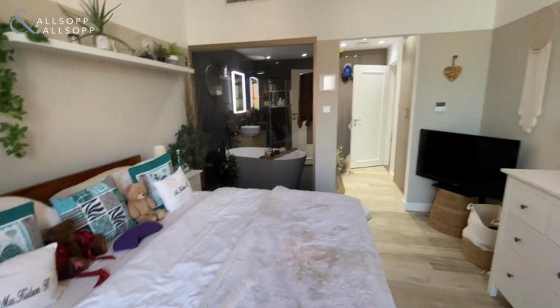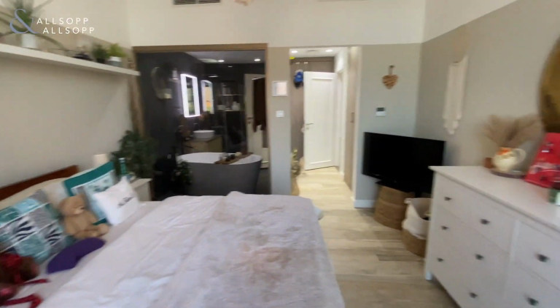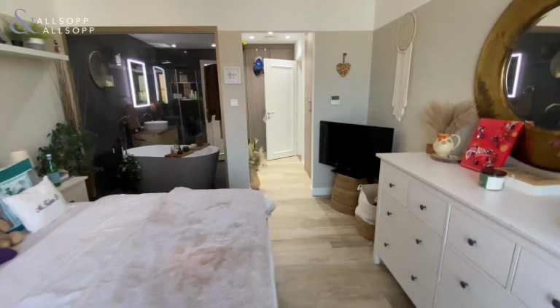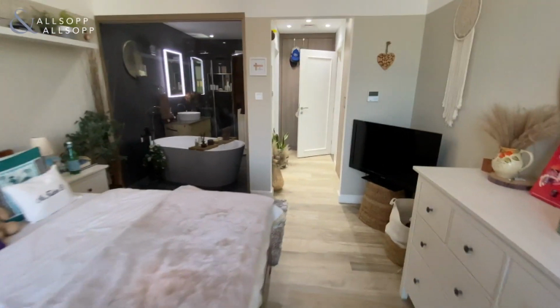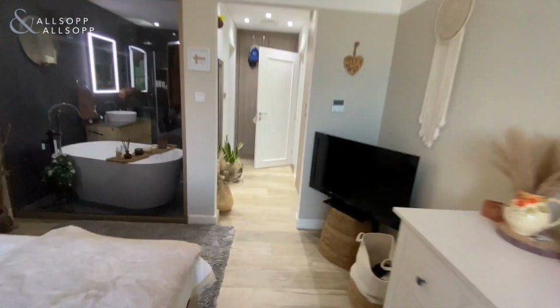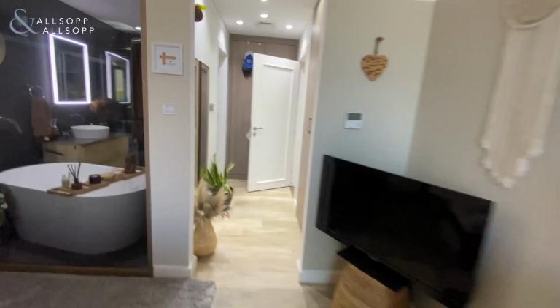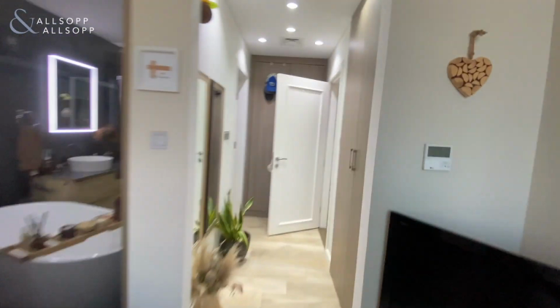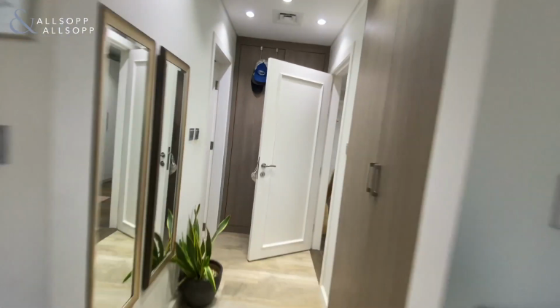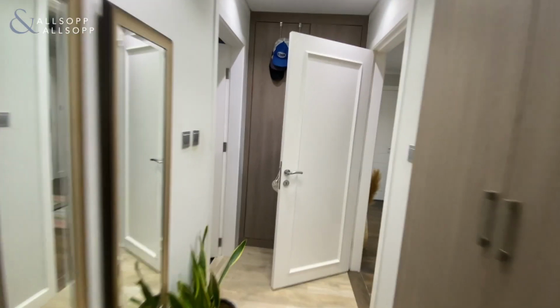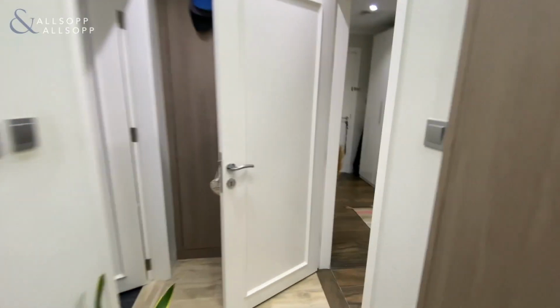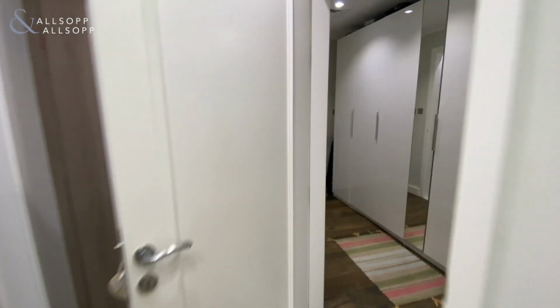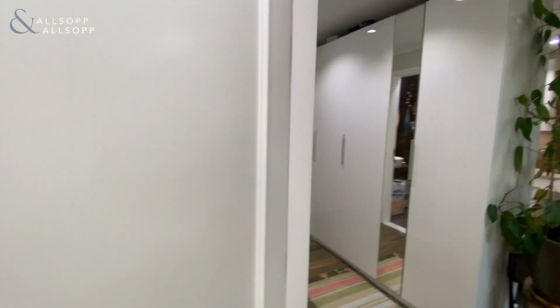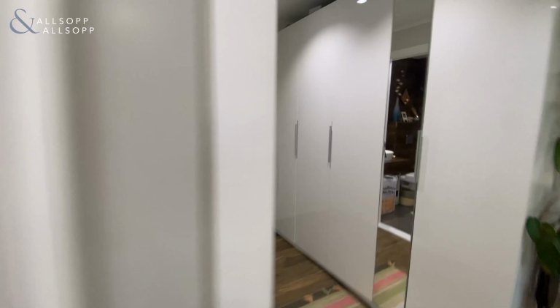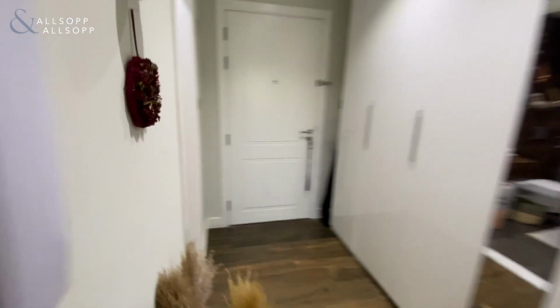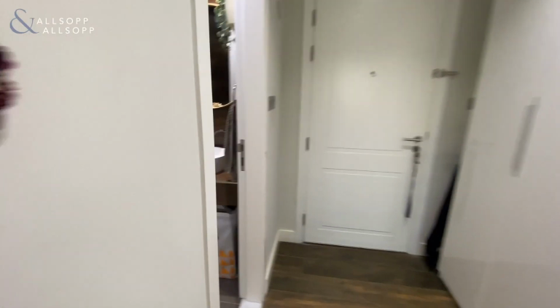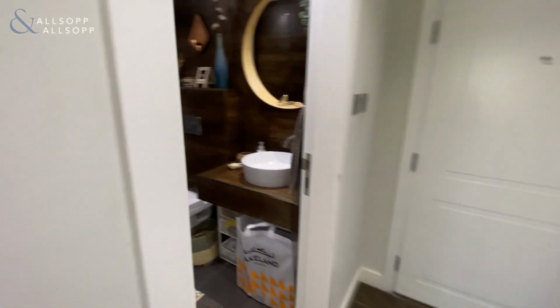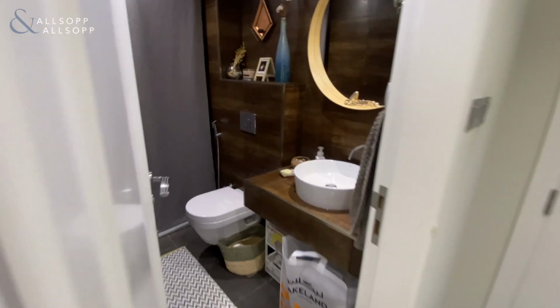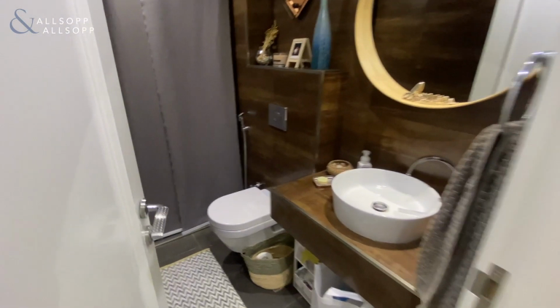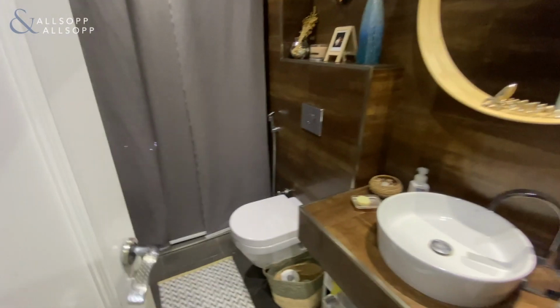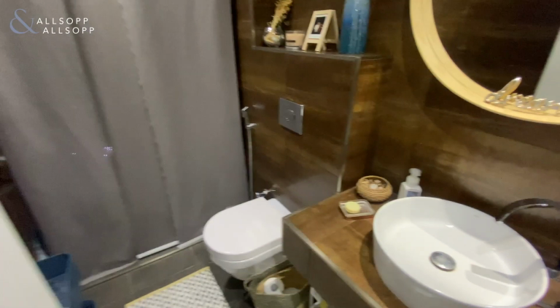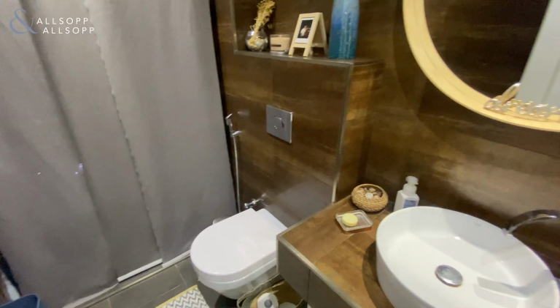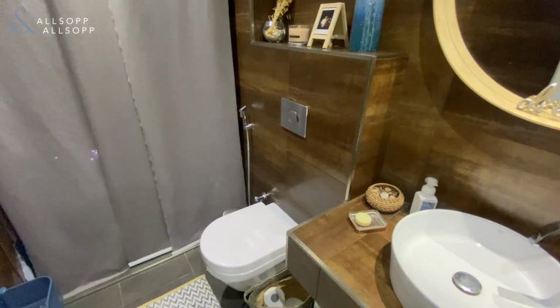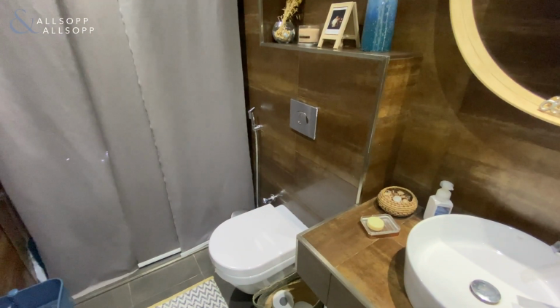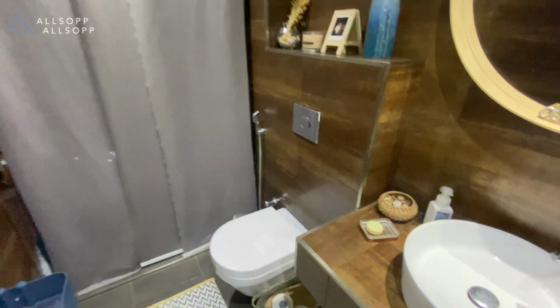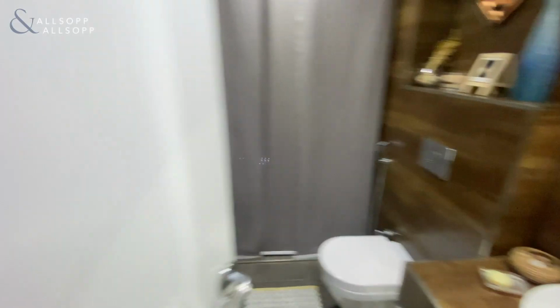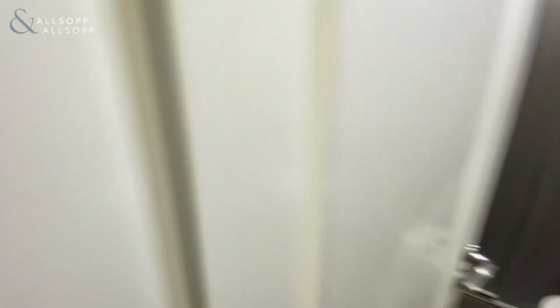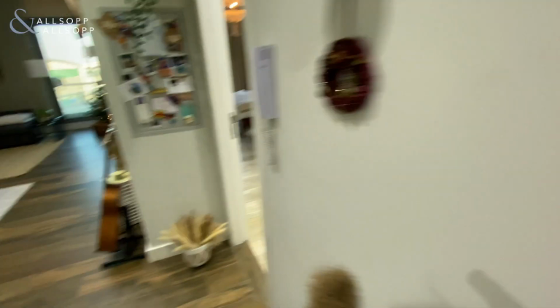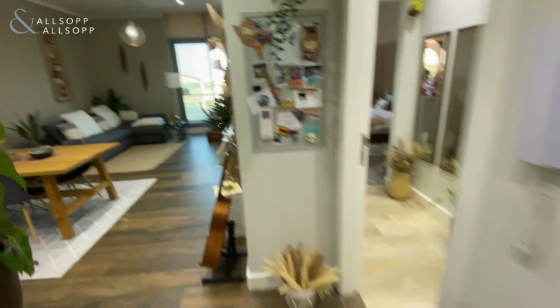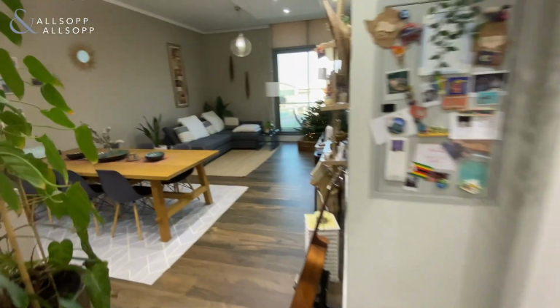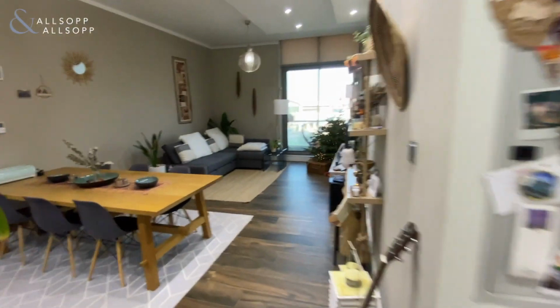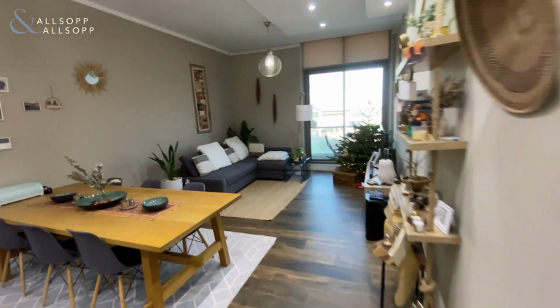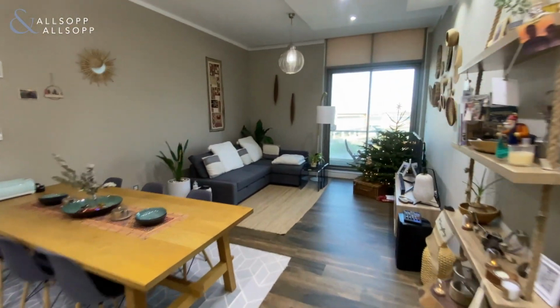Going back inside, let me take you on to the guest bathroom. If you are interested do let me know — I'm more than happy to show you around. Thank you, take care.